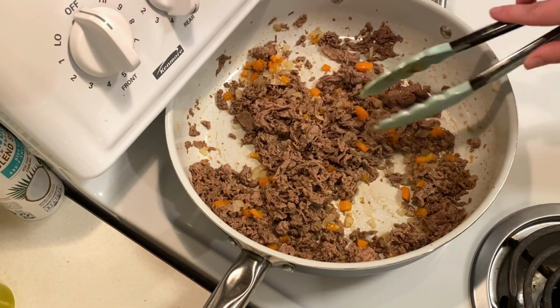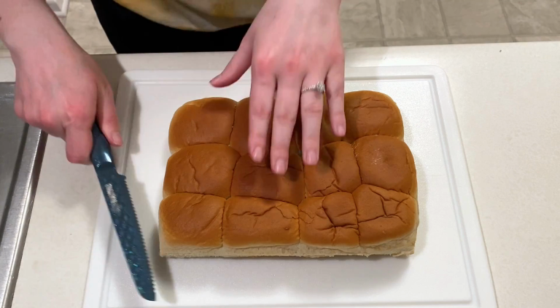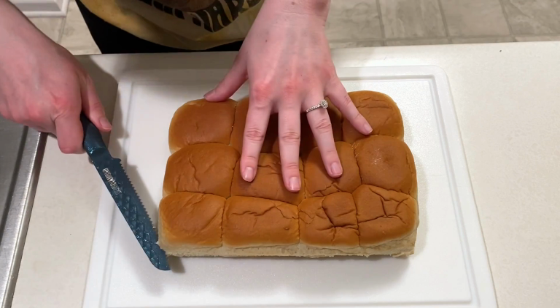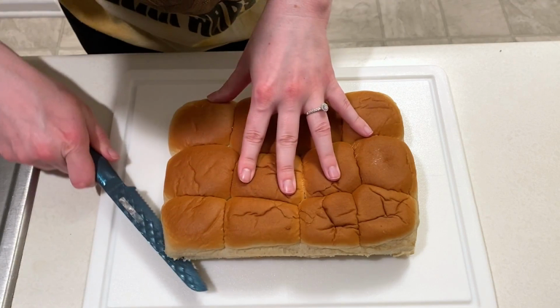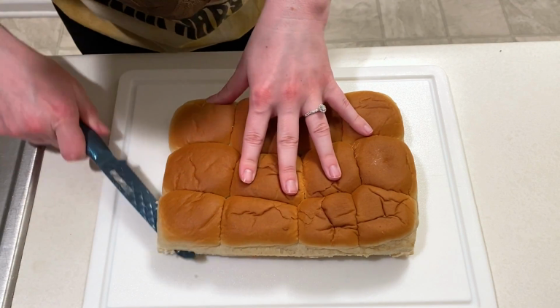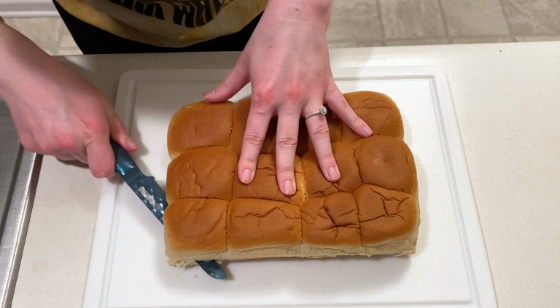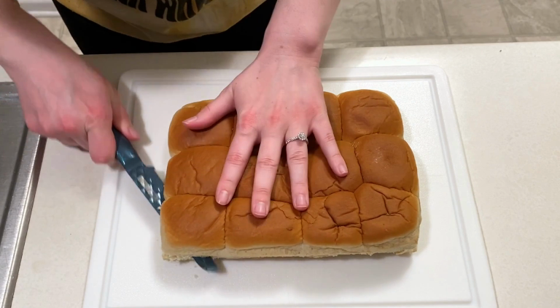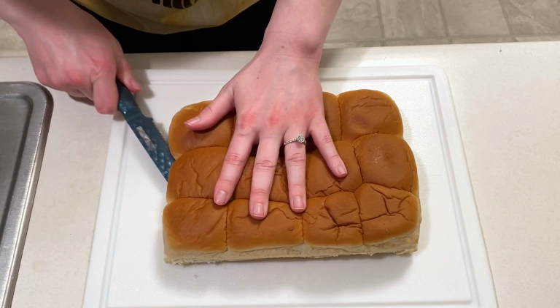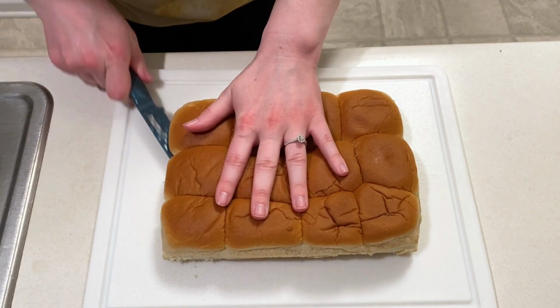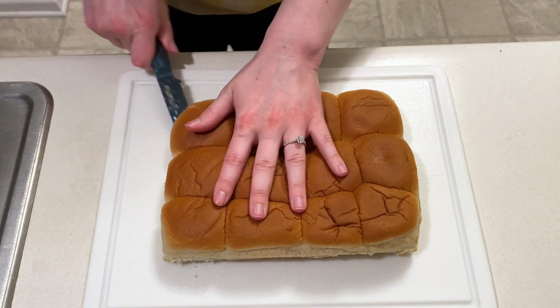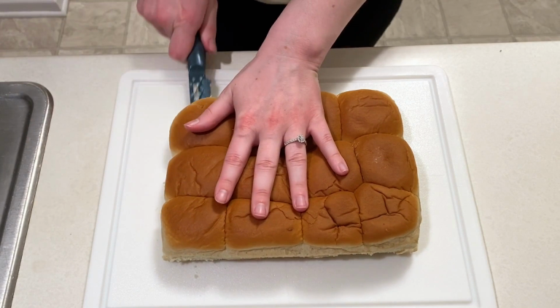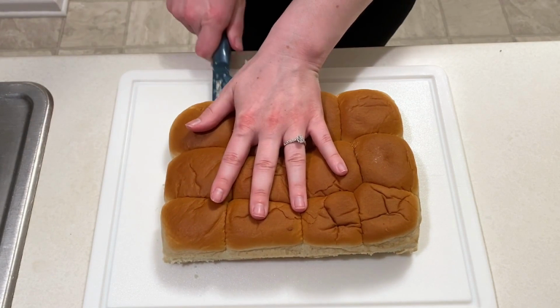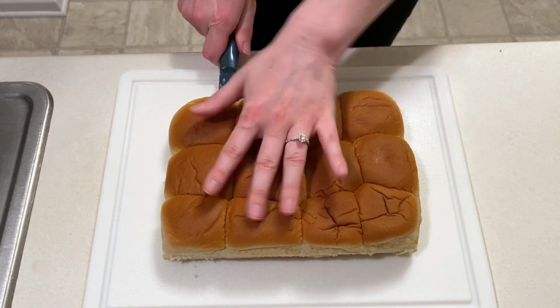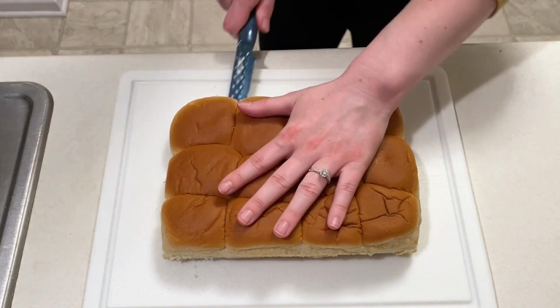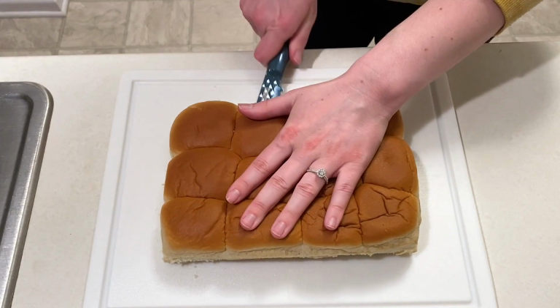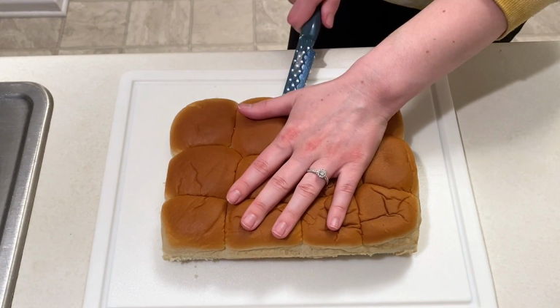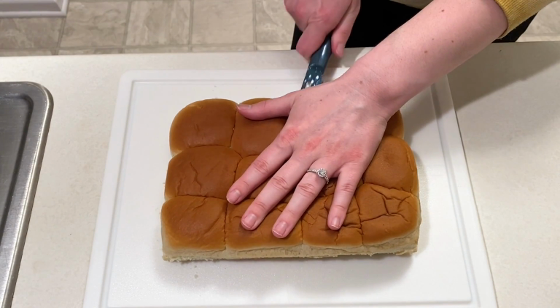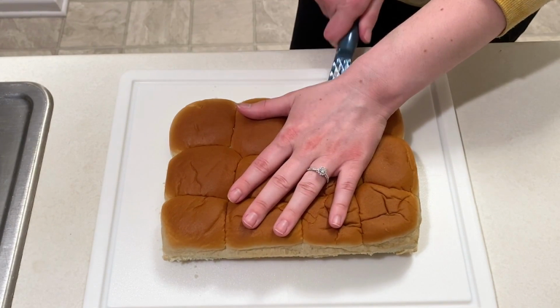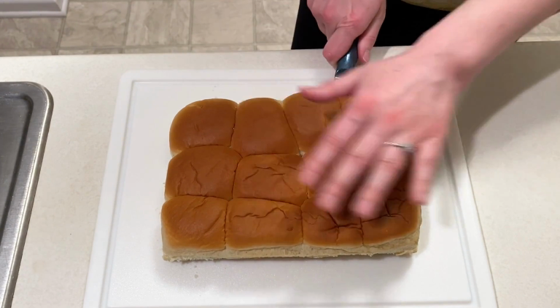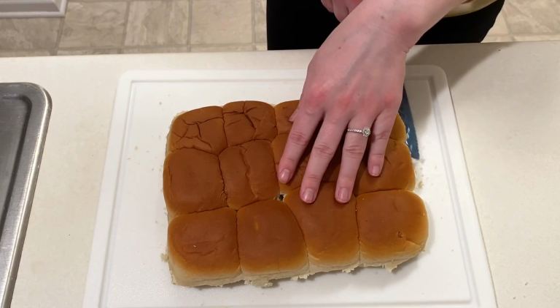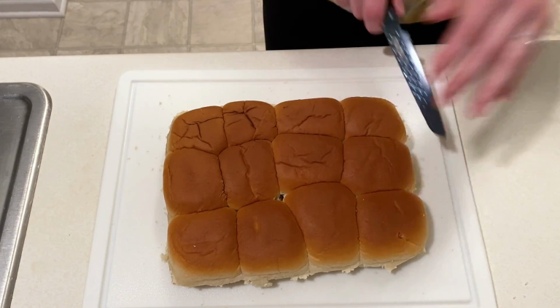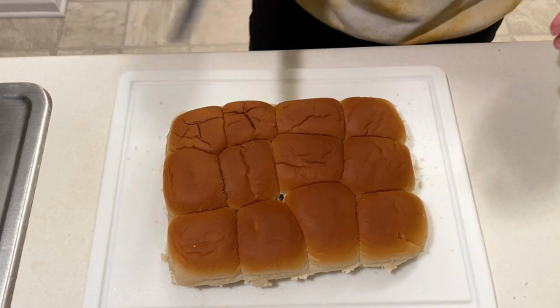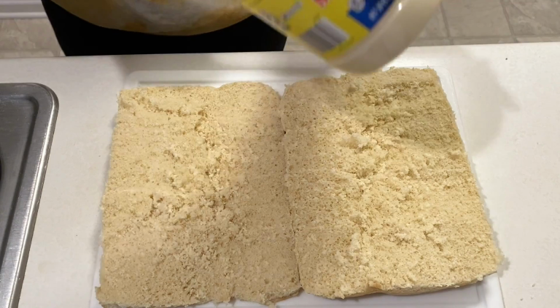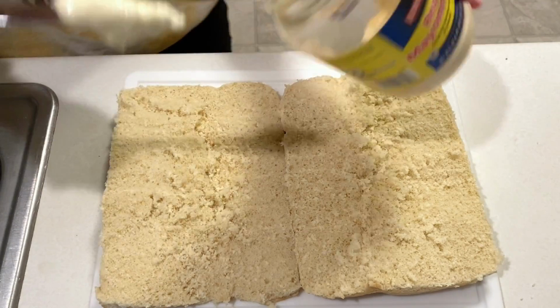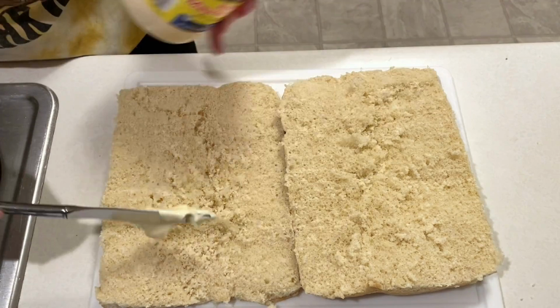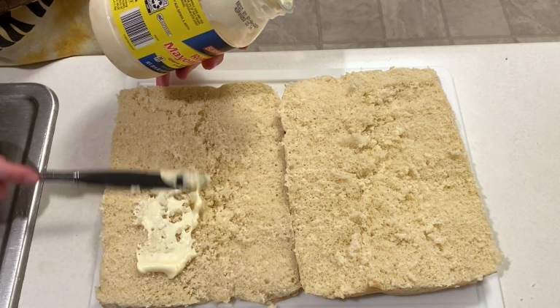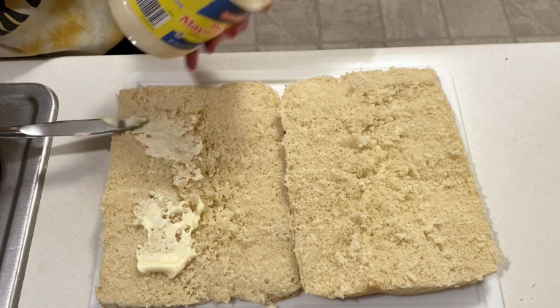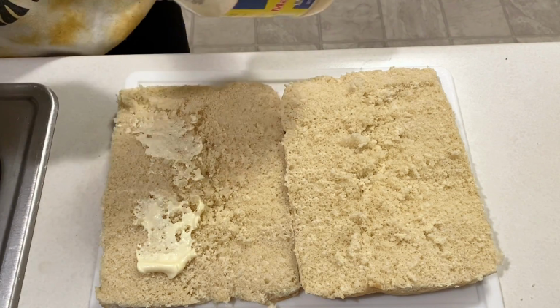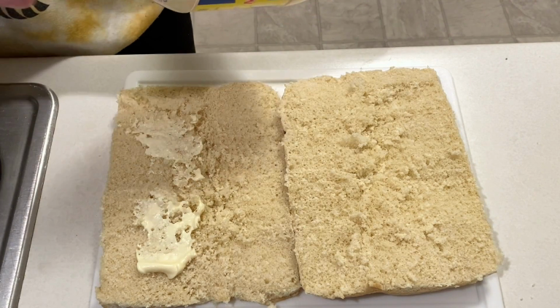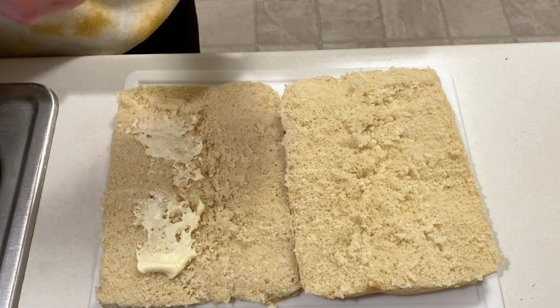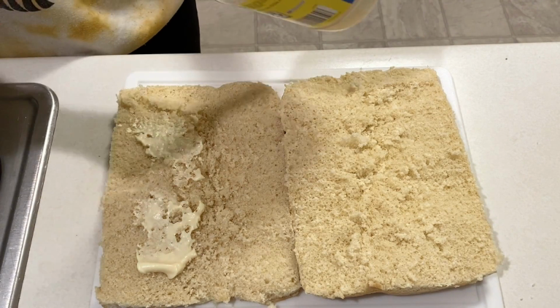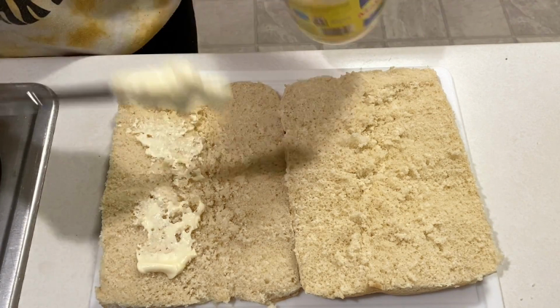Now over to a package of Hawaiian rolls. I'm going to slice them in half so the top is separated from the bottom portion. A layer of mayo will get spread over the top of the bottom layer of rolls and then I'm going to move it over to a baking sheet.